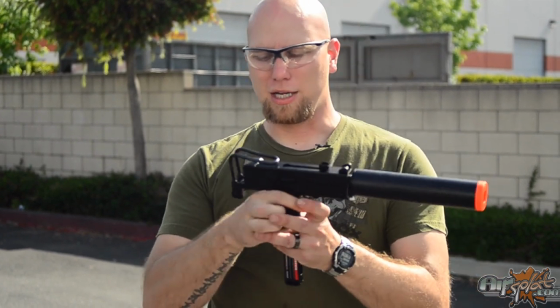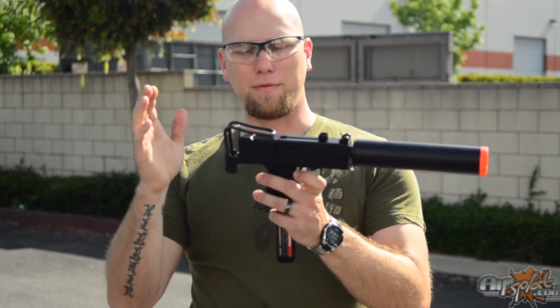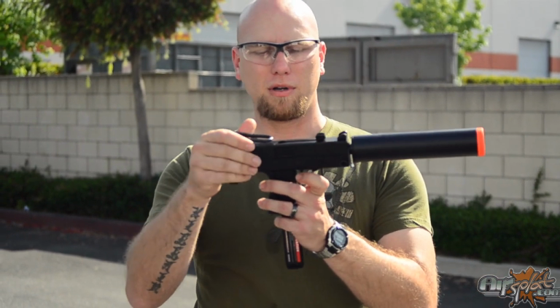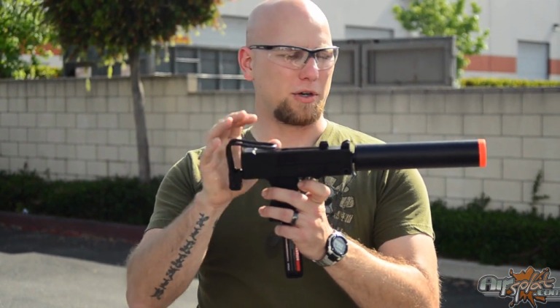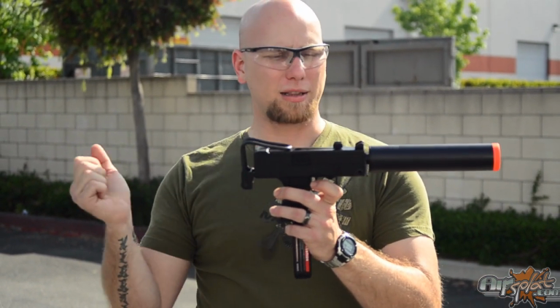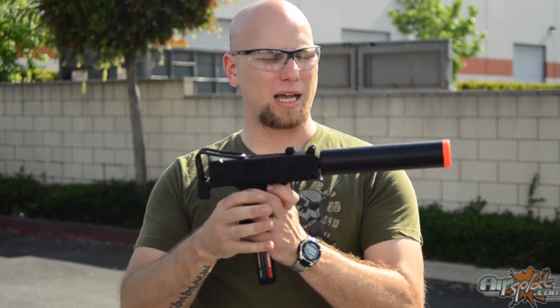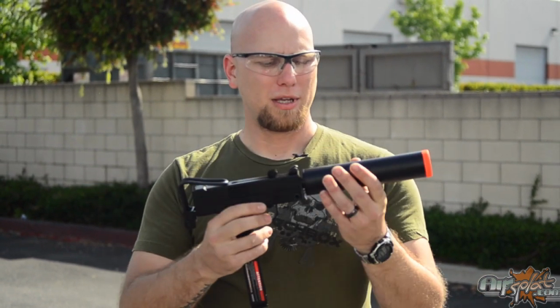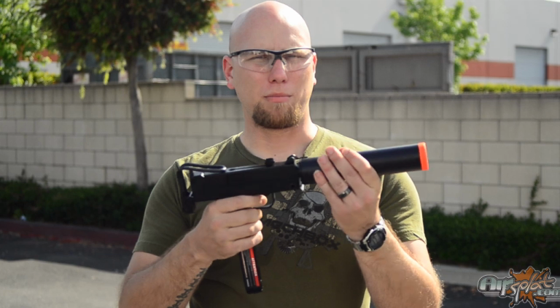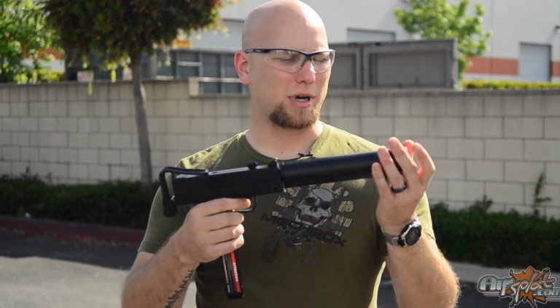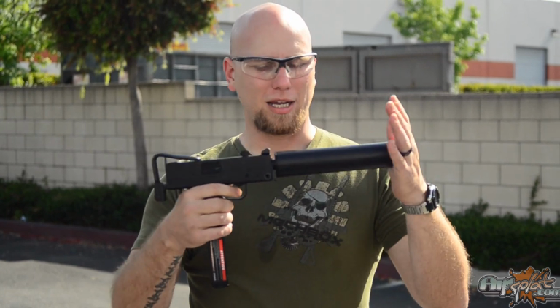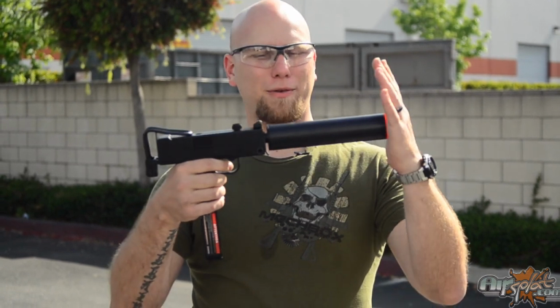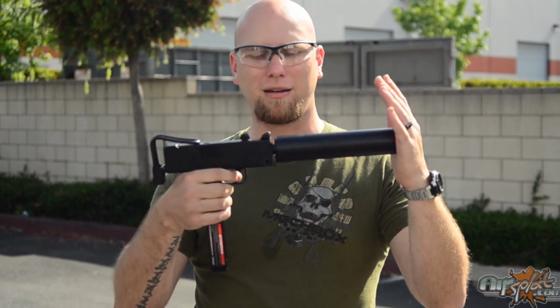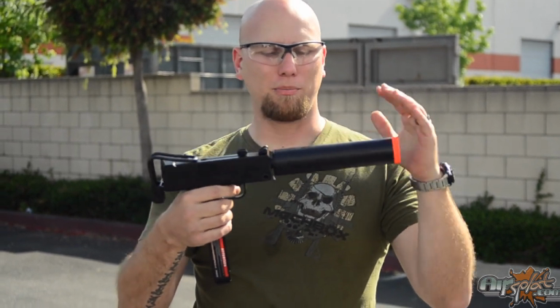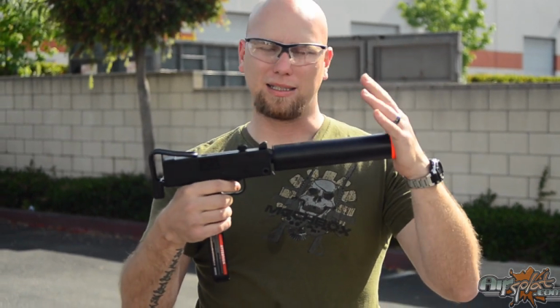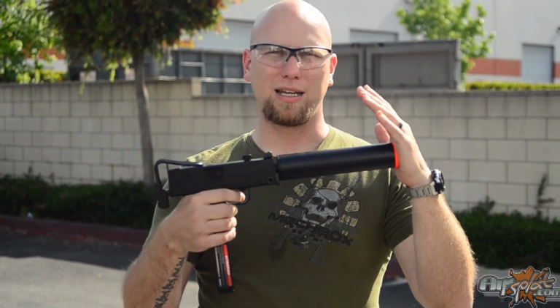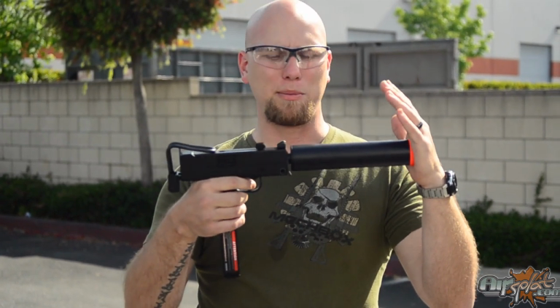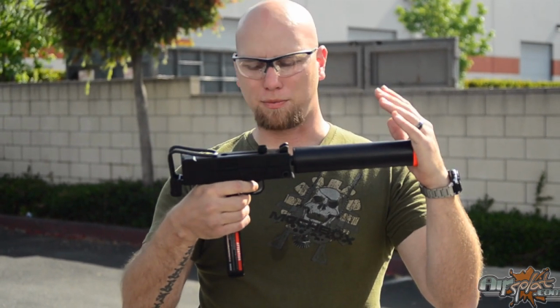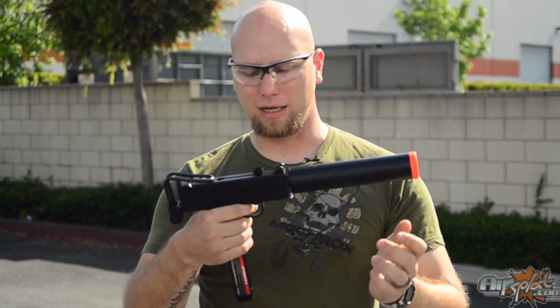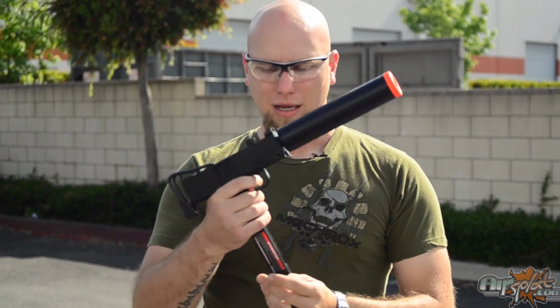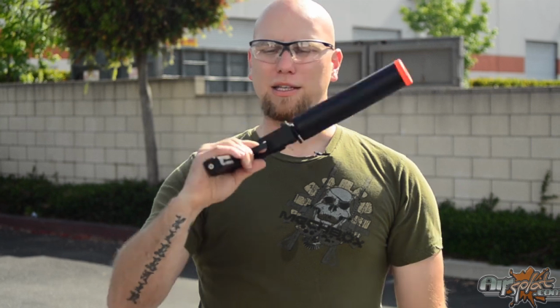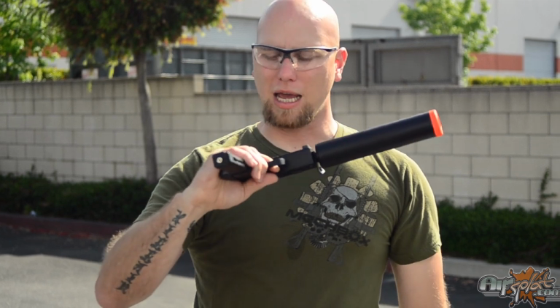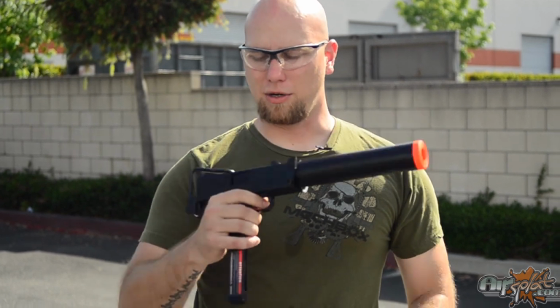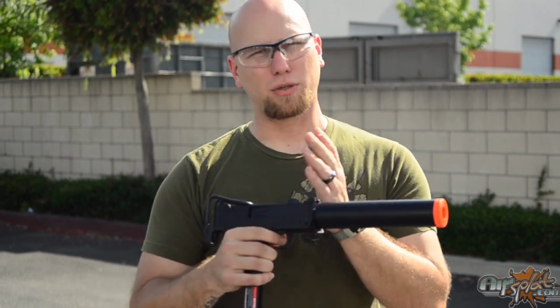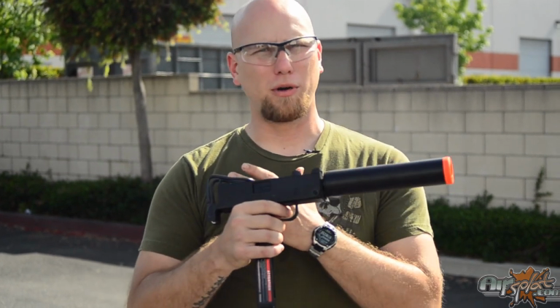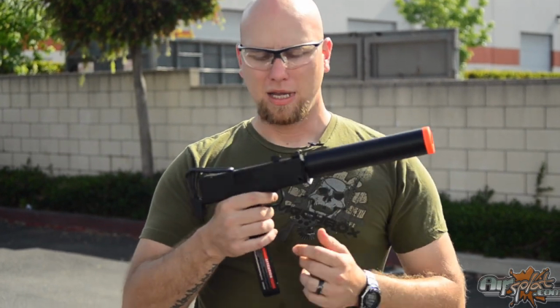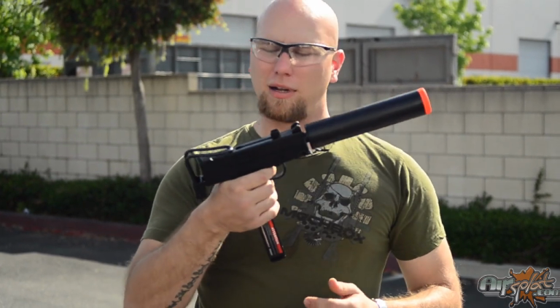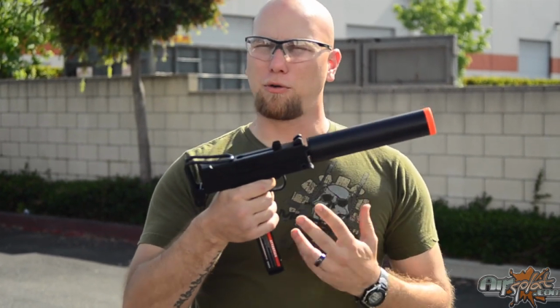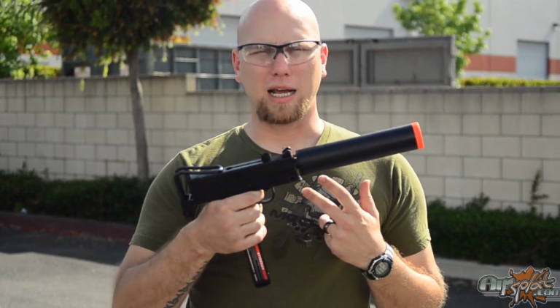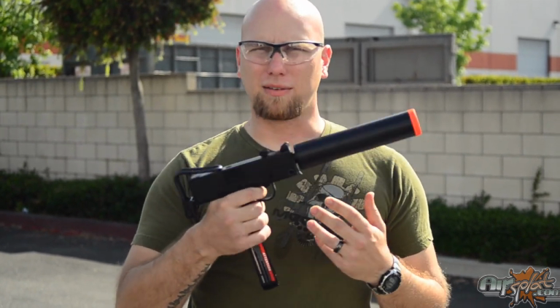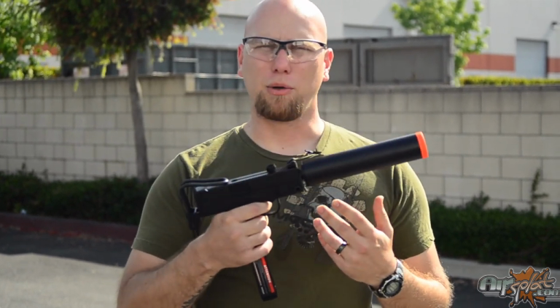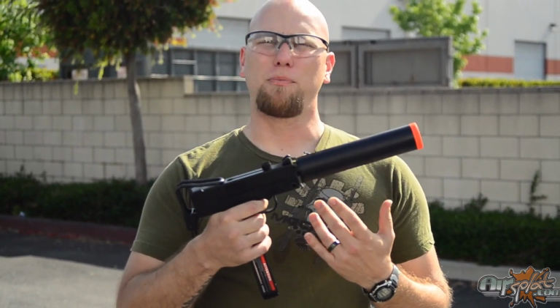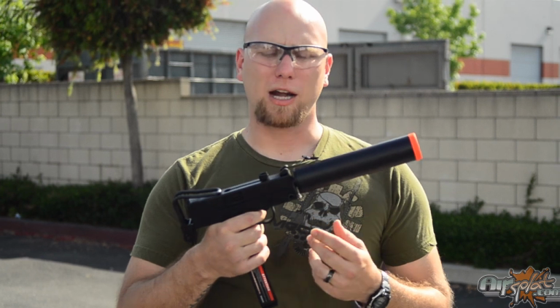You do have your stock that comes out. You have your mock suppressor on the end. Again, very big and comical, but exactly as it would be made for the real thing. It is green gas, so you're going to get your recoil. It's going to recoil very nicely and it's going to give you a little bit of jump when you fire it.